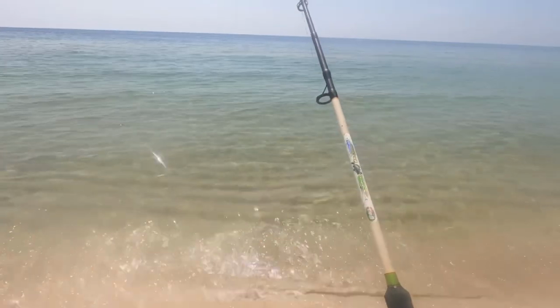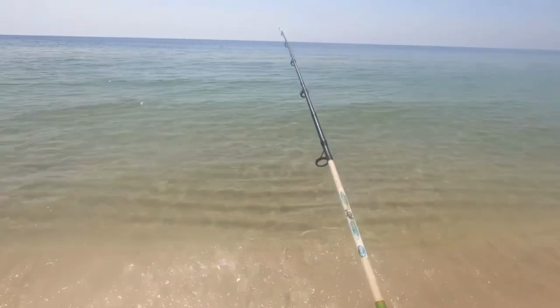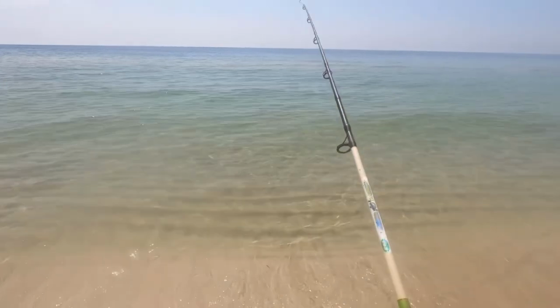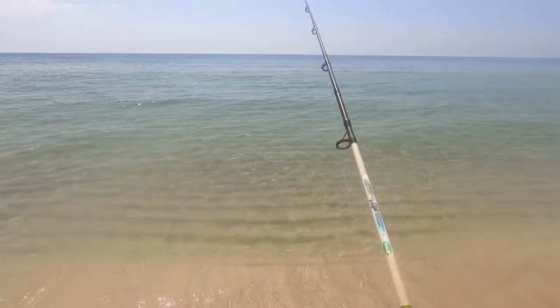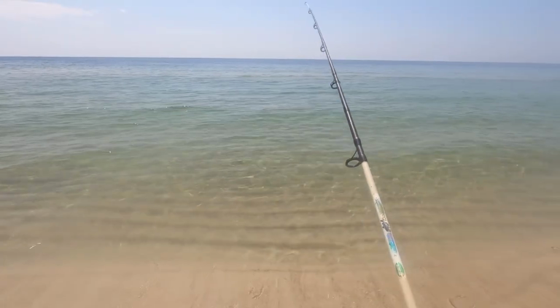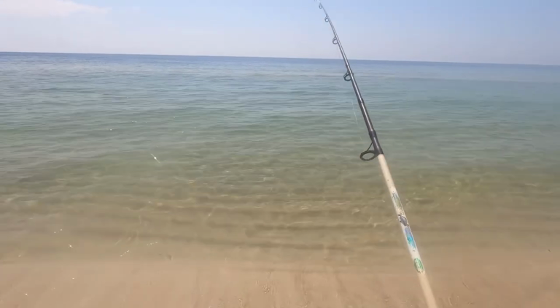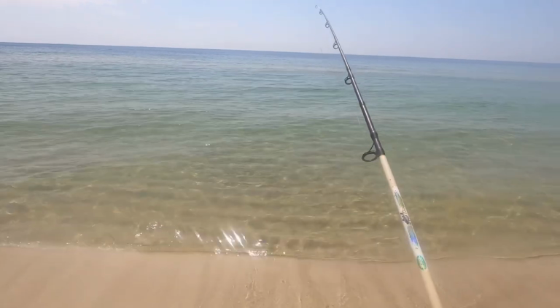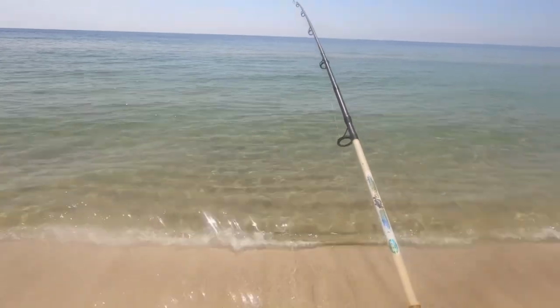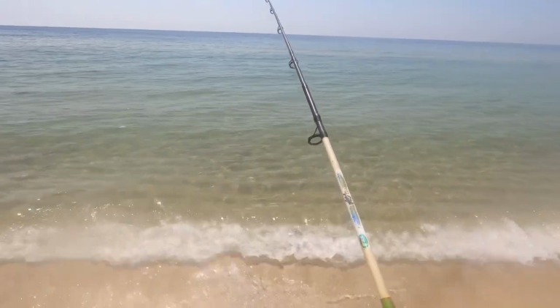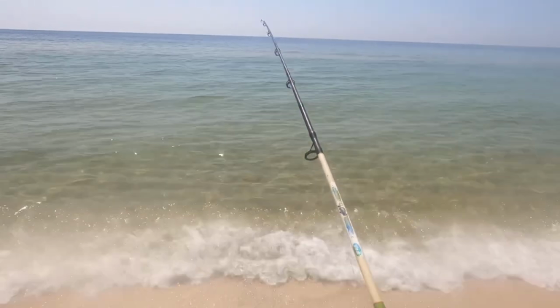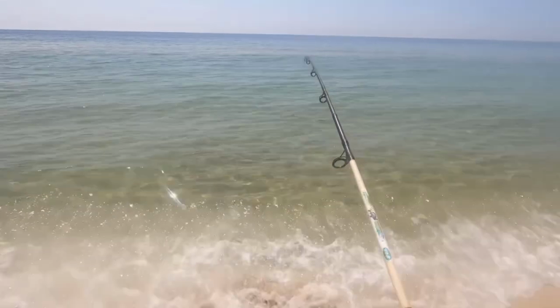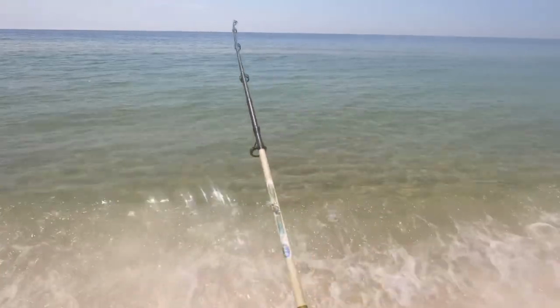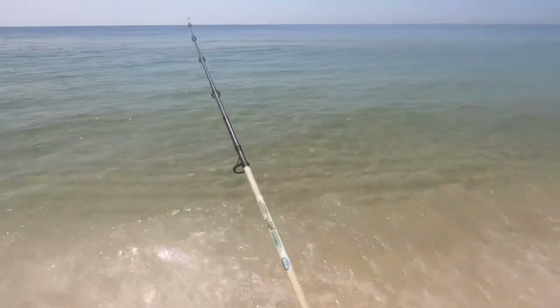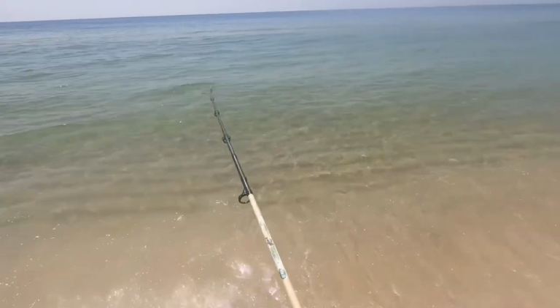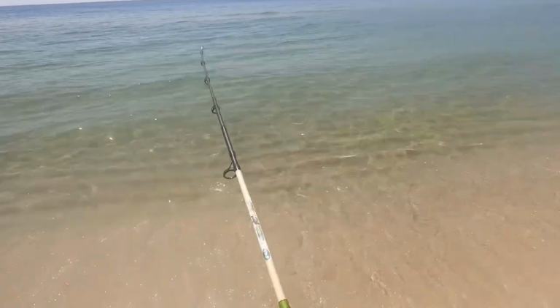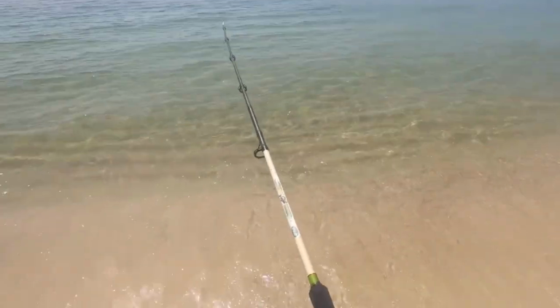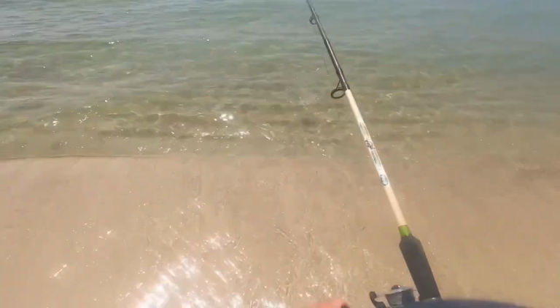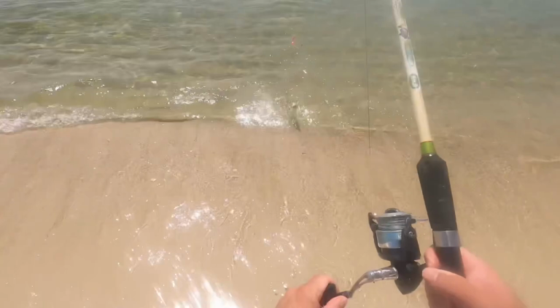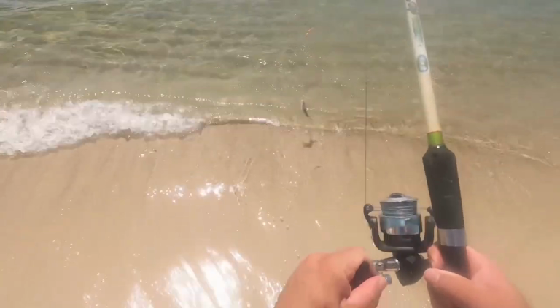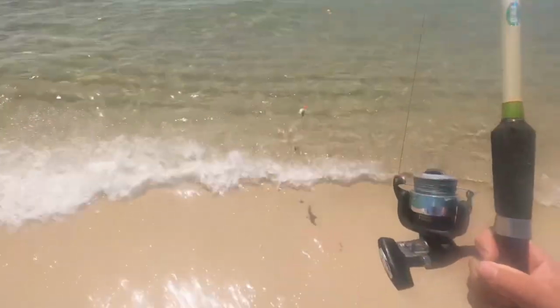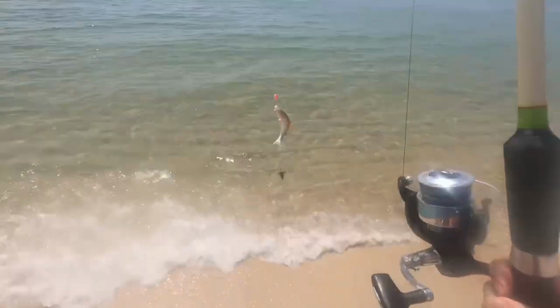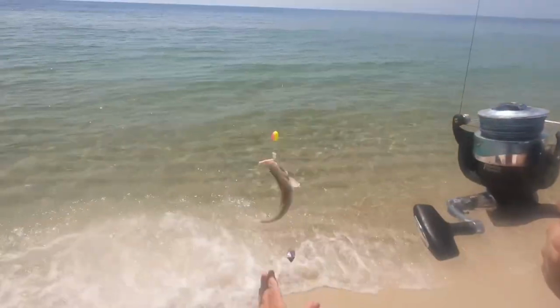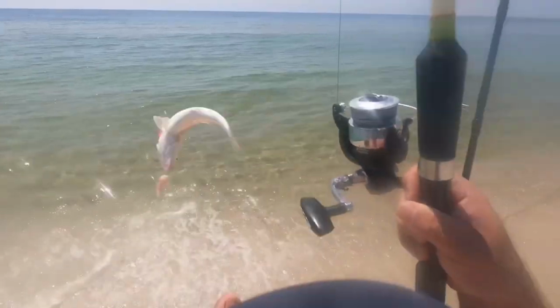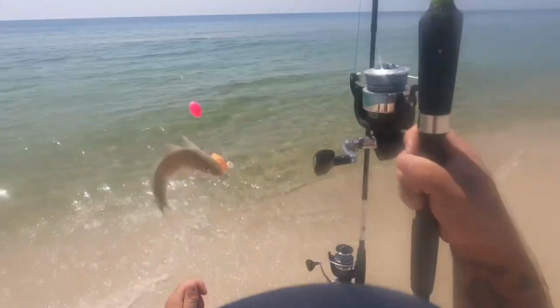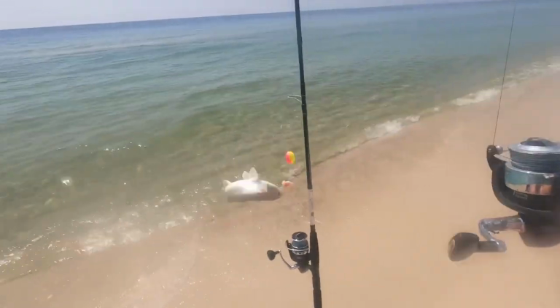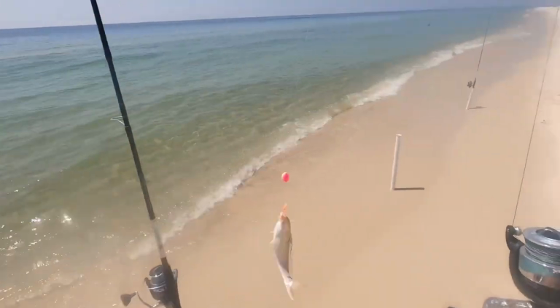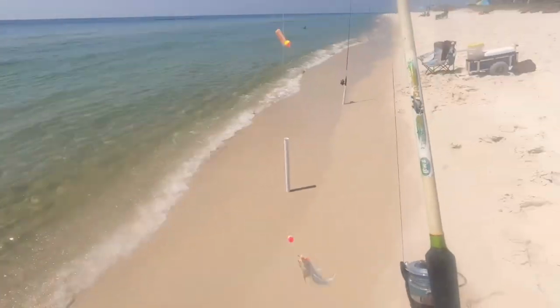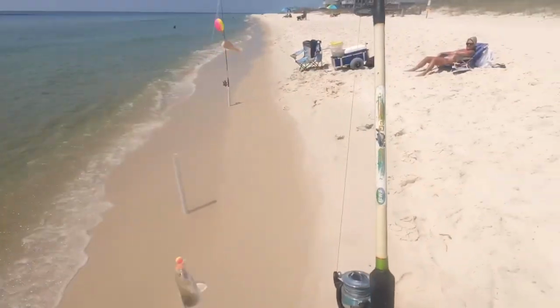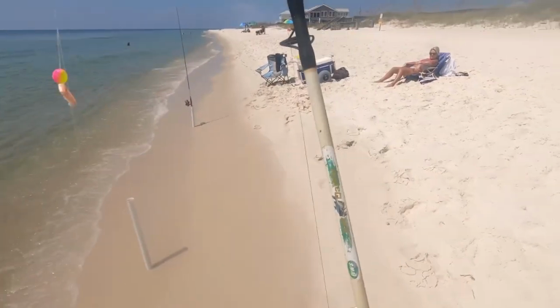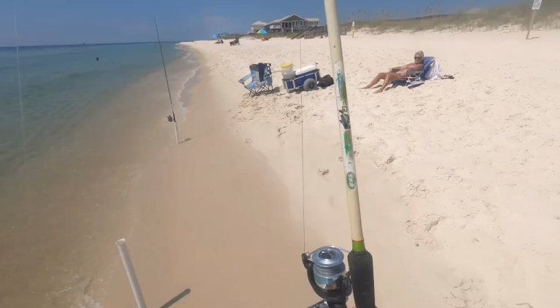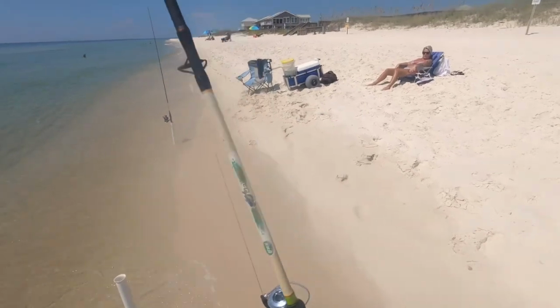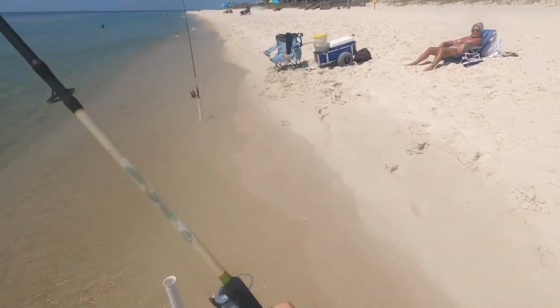I might actually have a fish on this one. Yeah, I do — a little guy. We got our first whiting. See, I can catch fish.